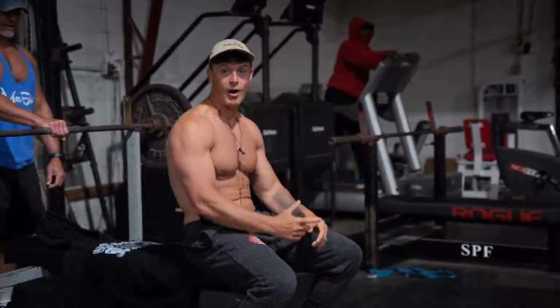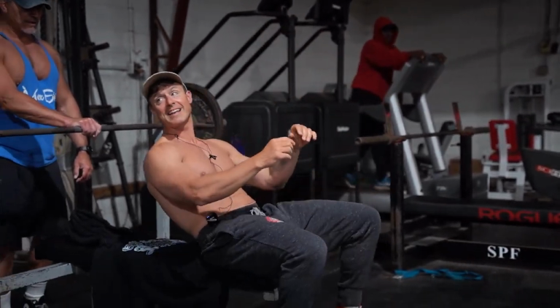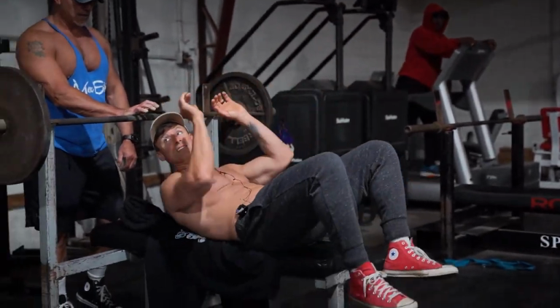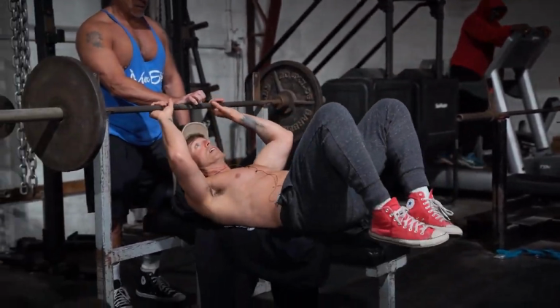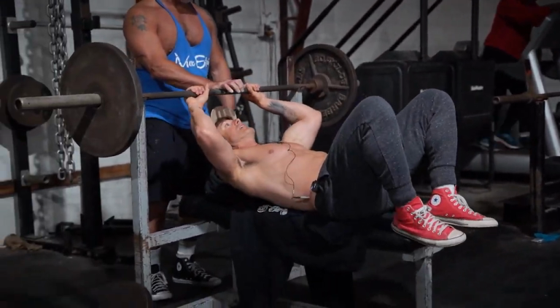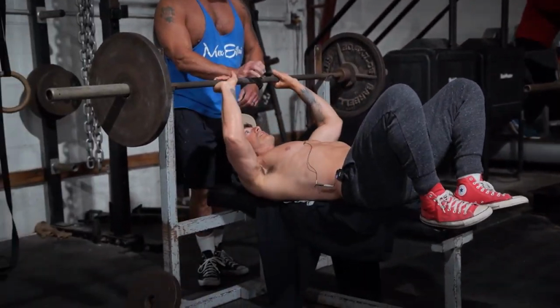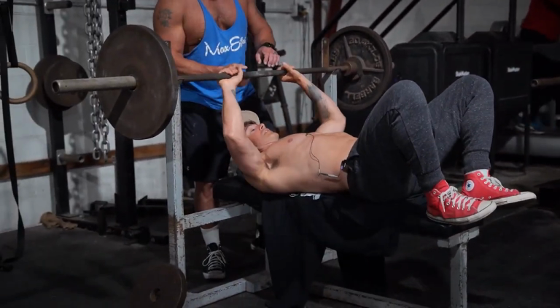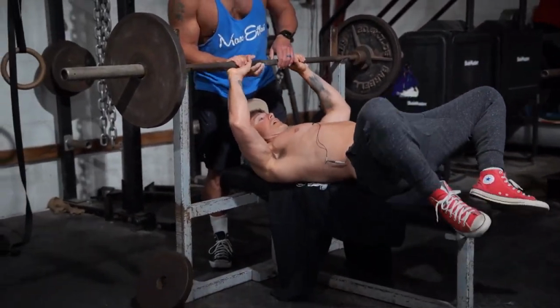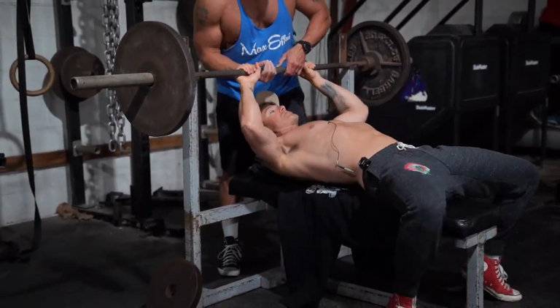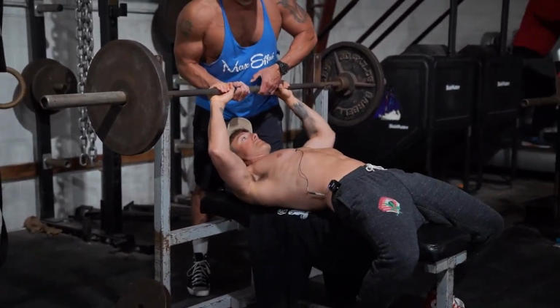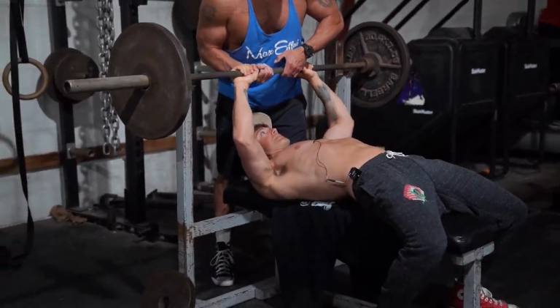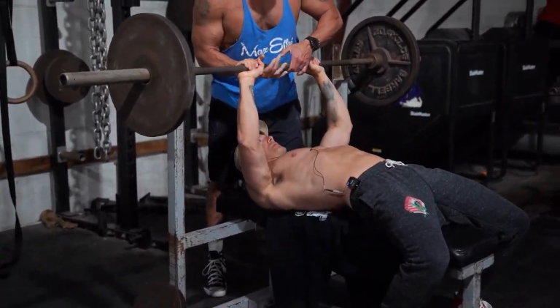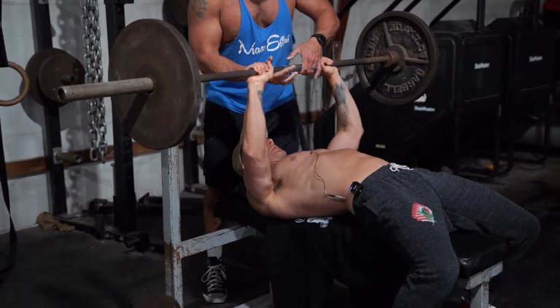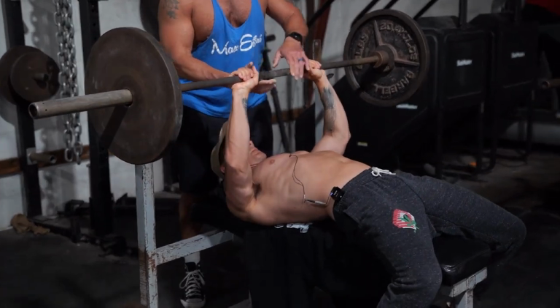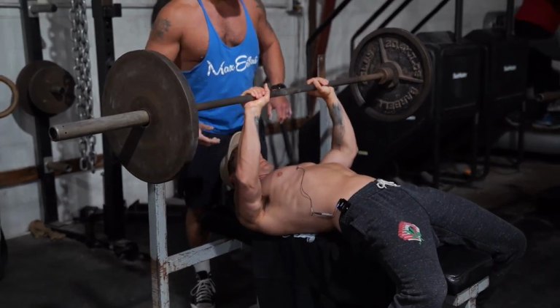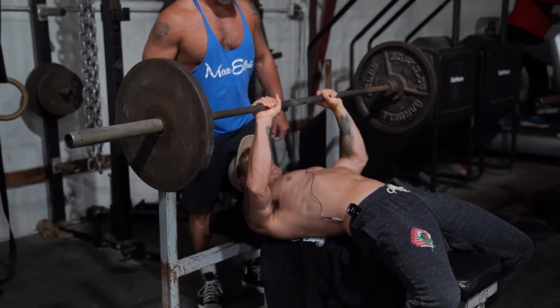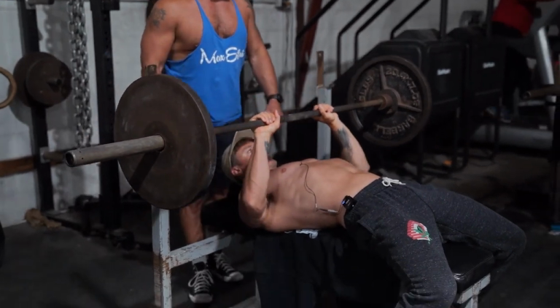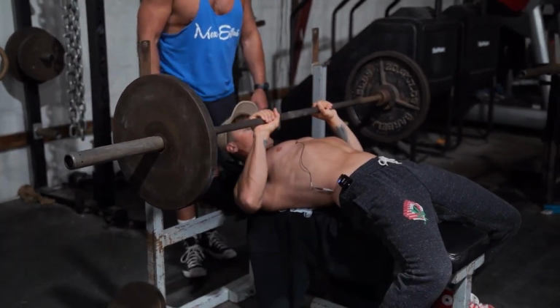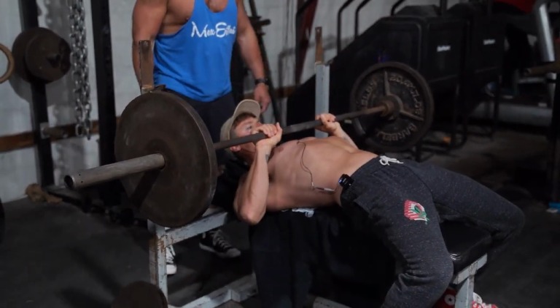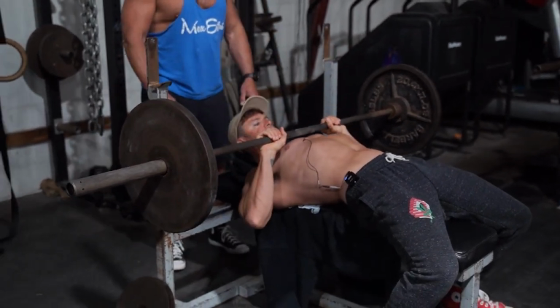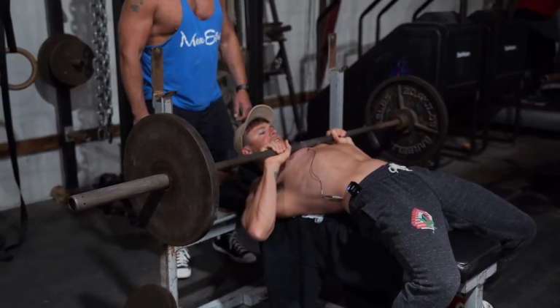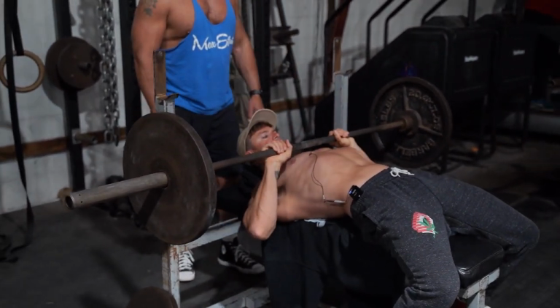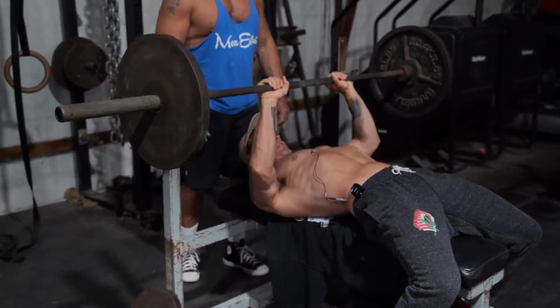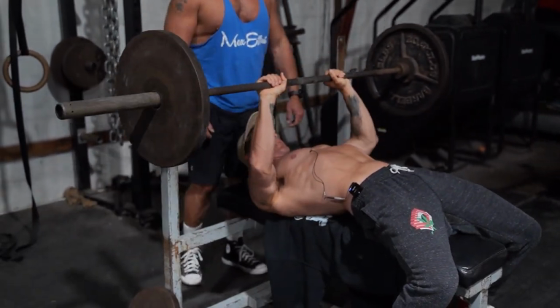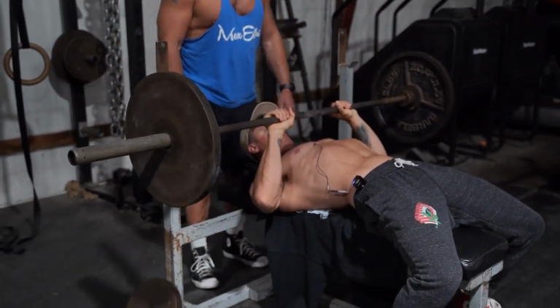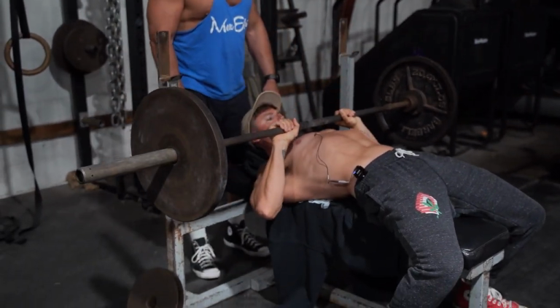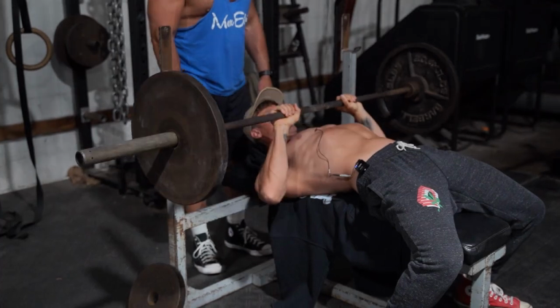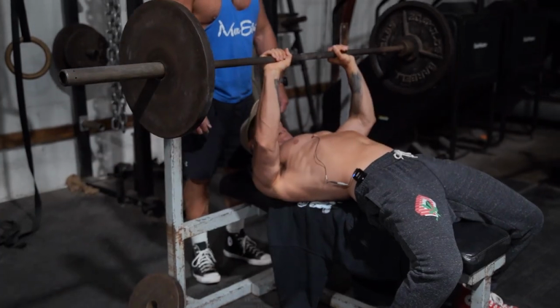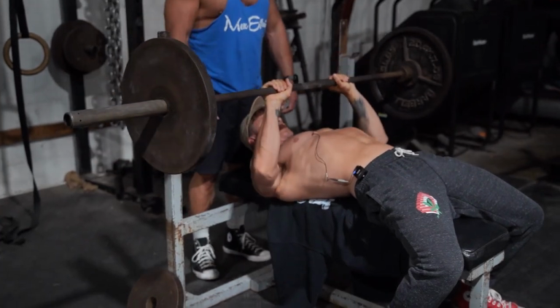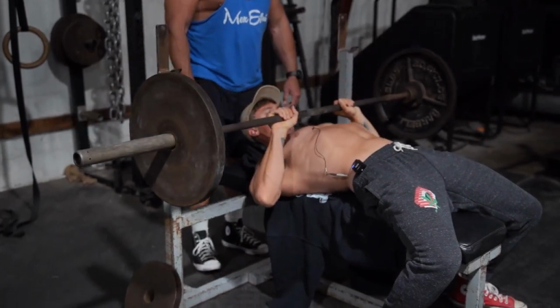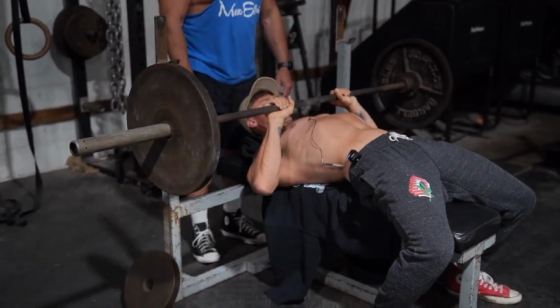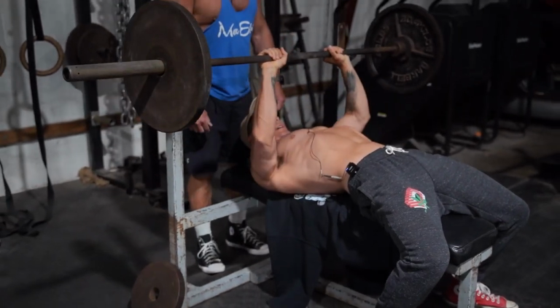Watch like this. One, two, up. I'm intentionally touching it right around nipple level, and I just keep it right in that pocket.